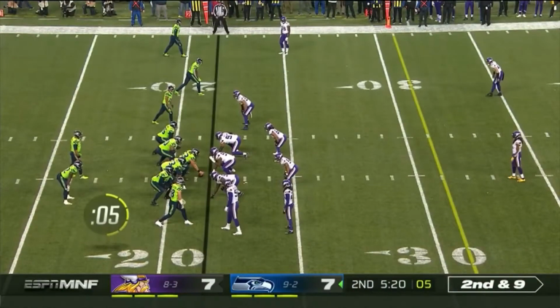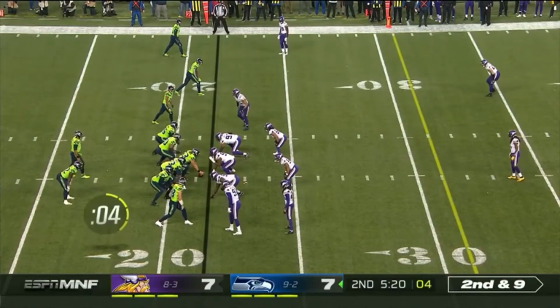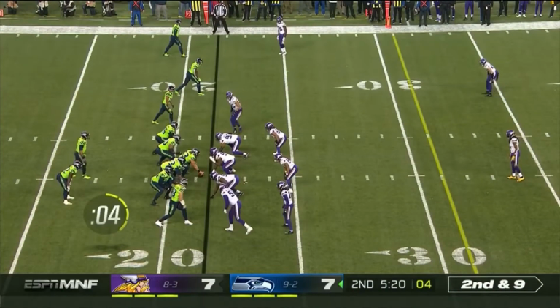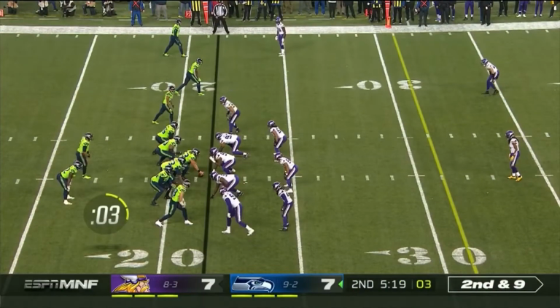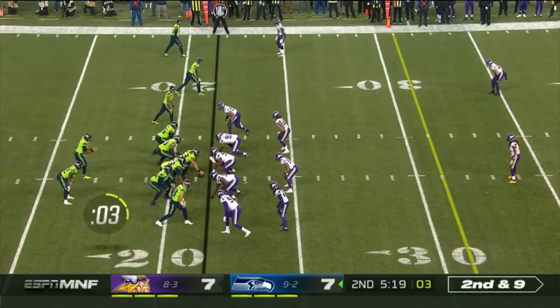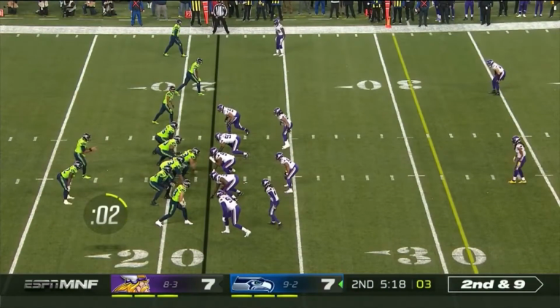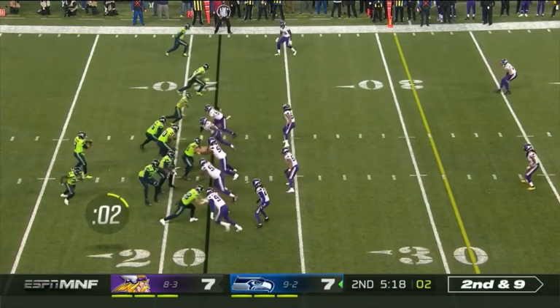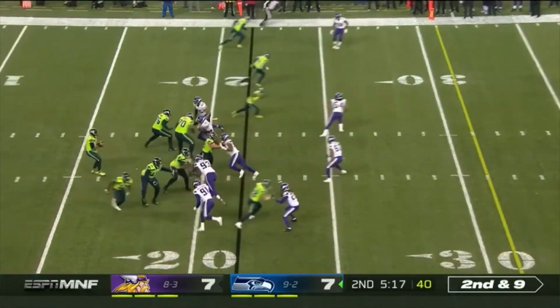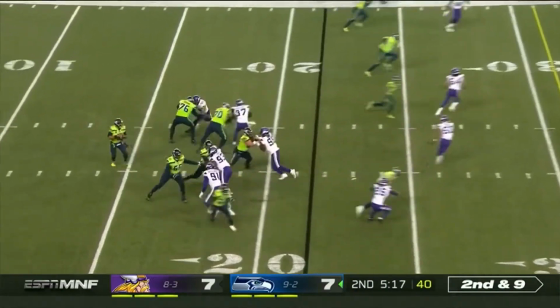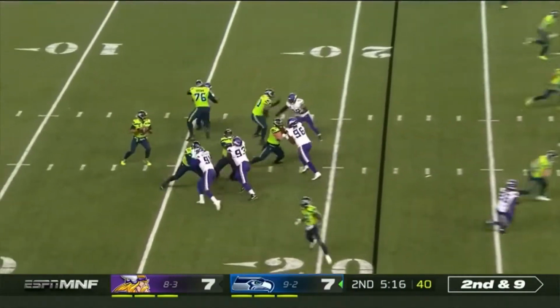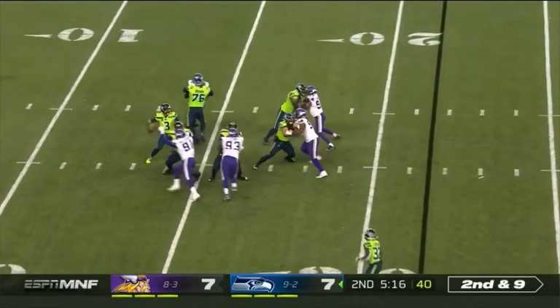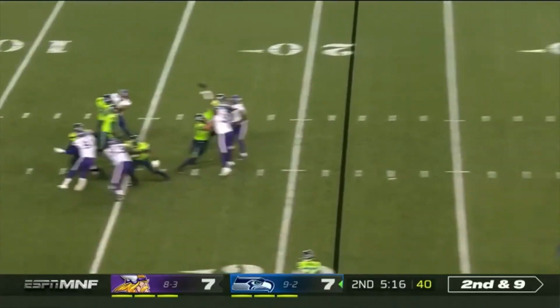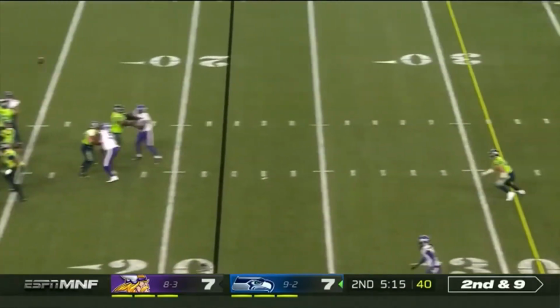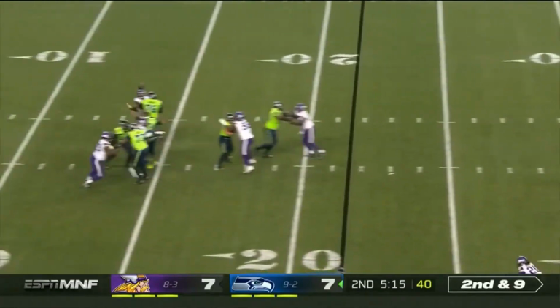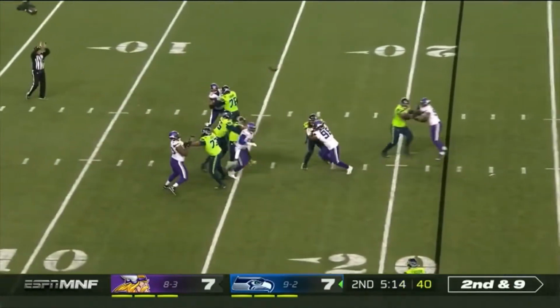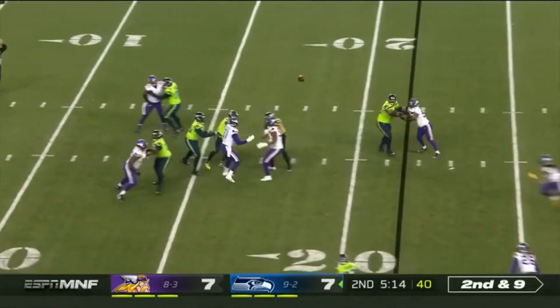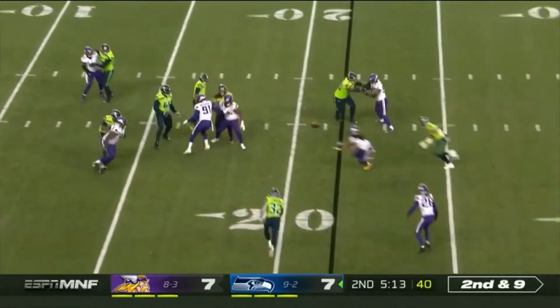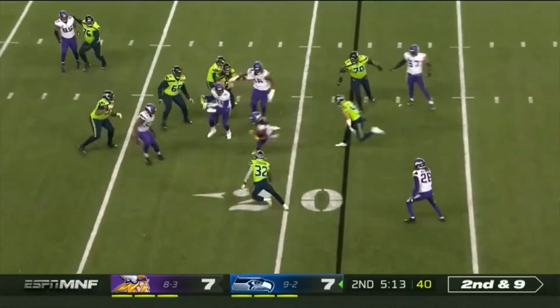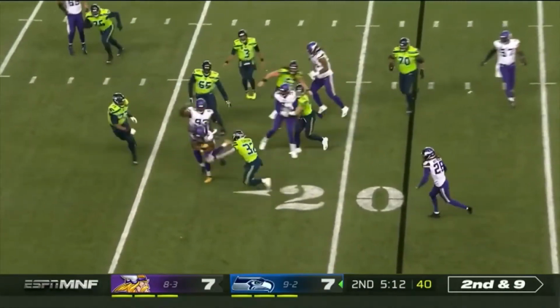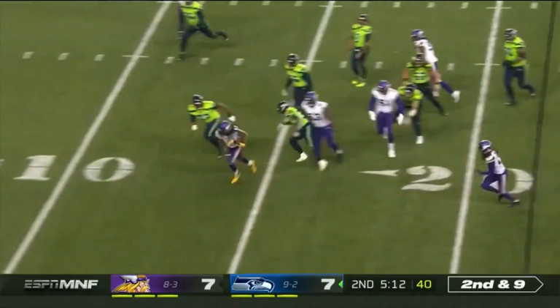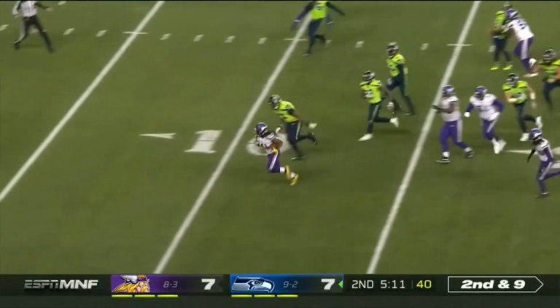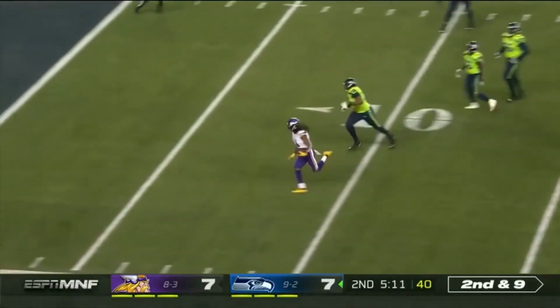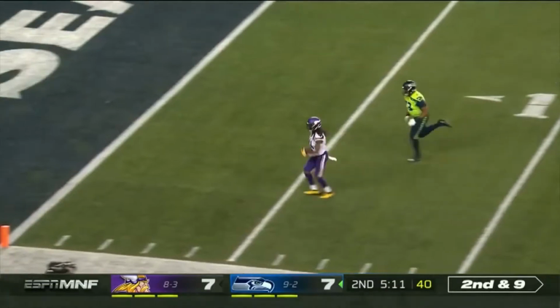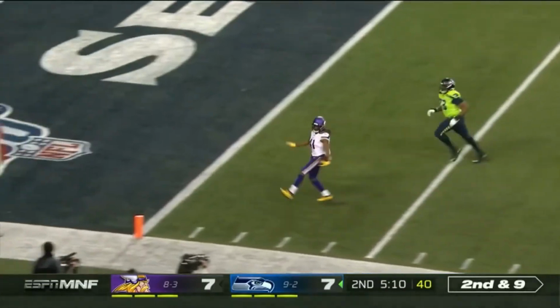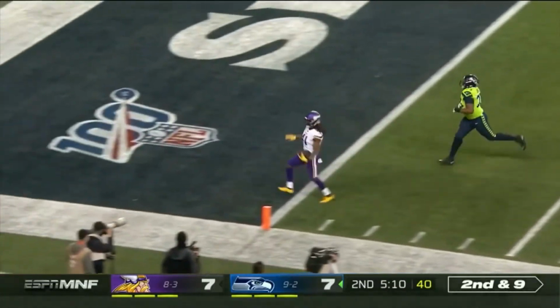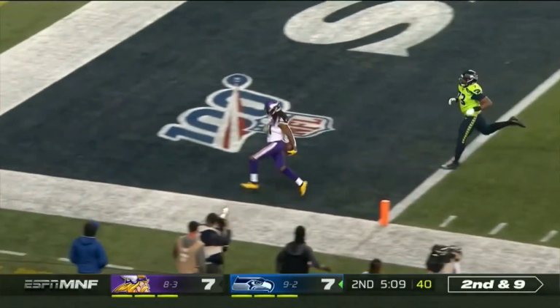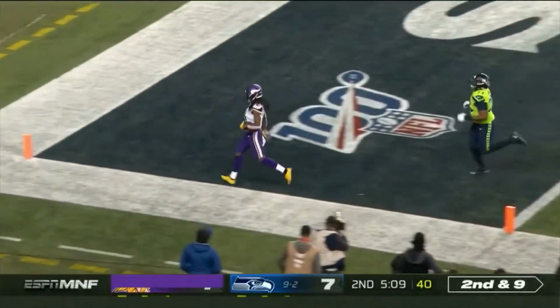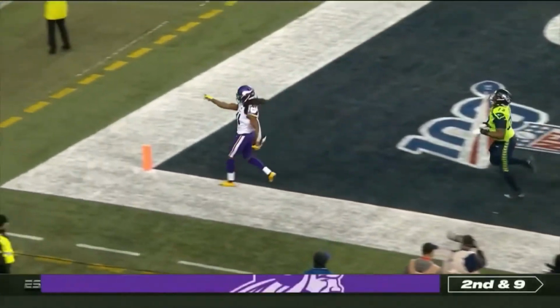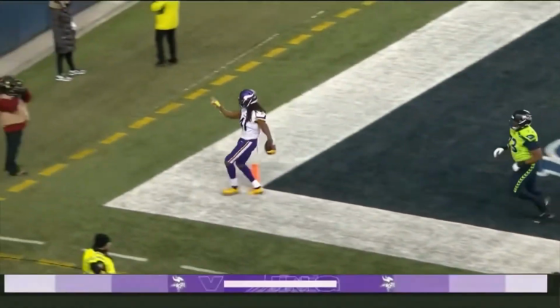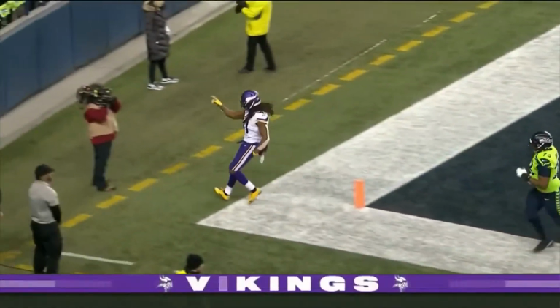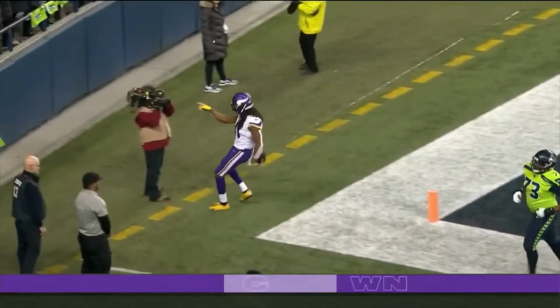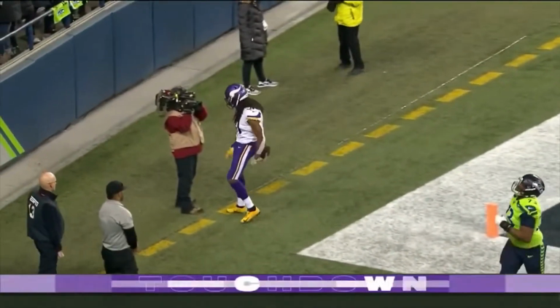Remember Carson left the field early on injured, came back in after he was checked out. Batted at the line of scrimmage, batted back and picked off — can you believe this? Pick six, Anthony Harris, pinball style!